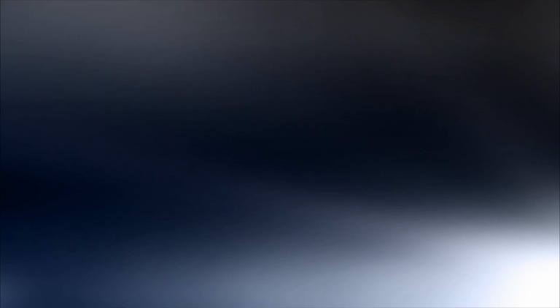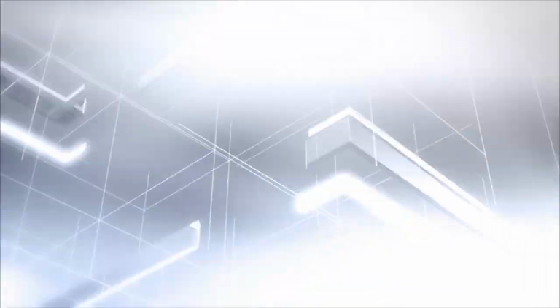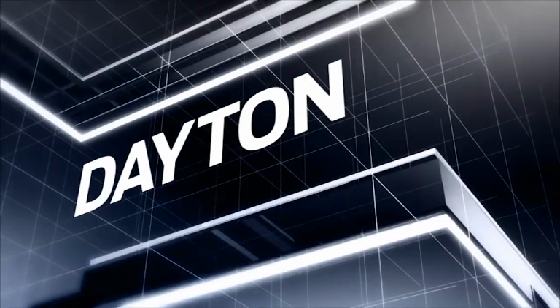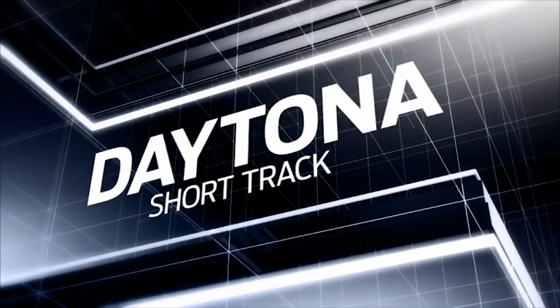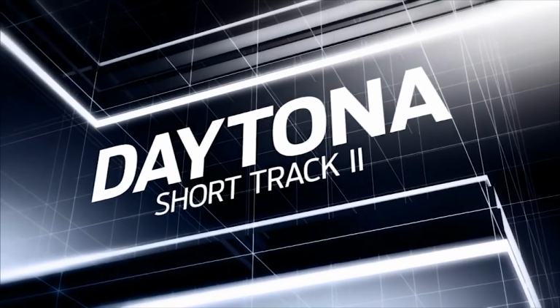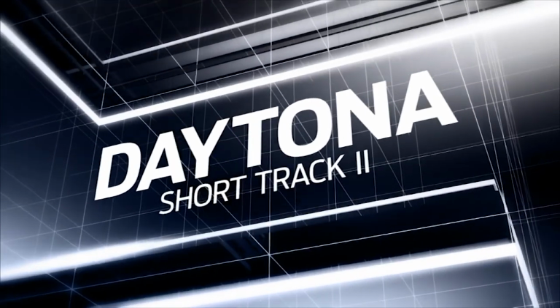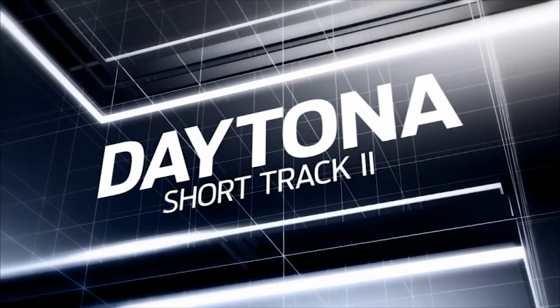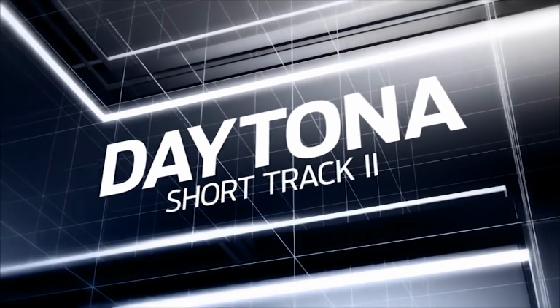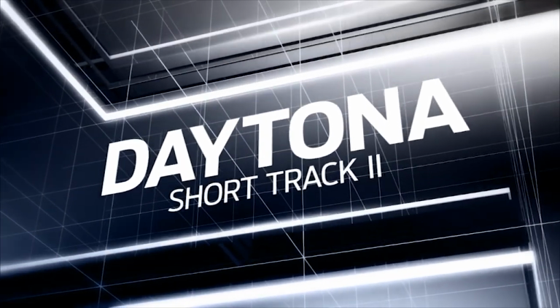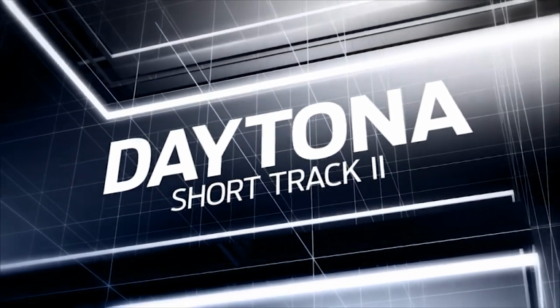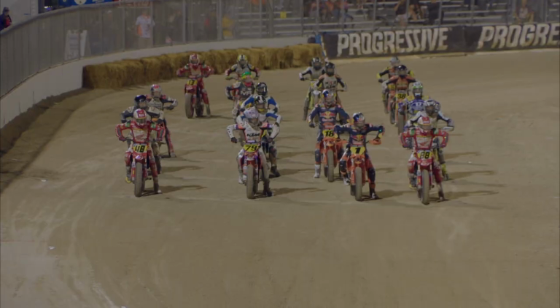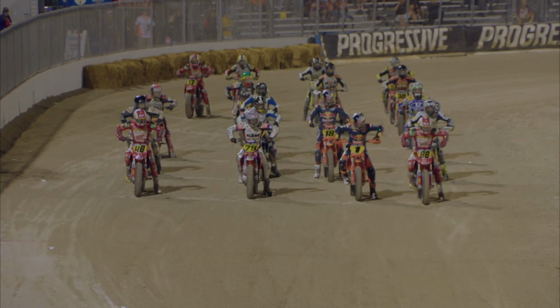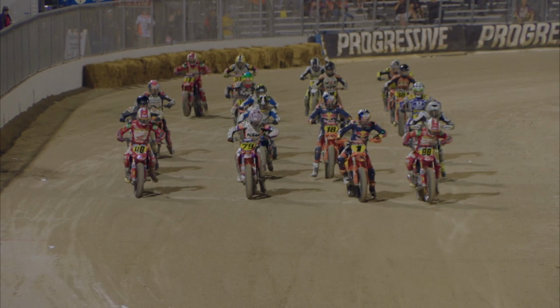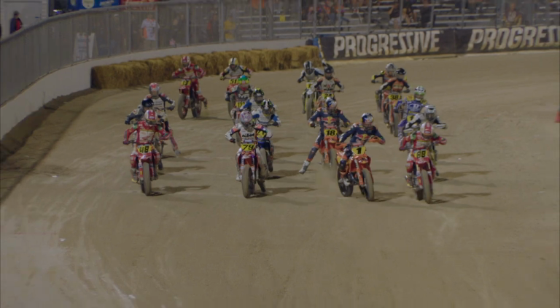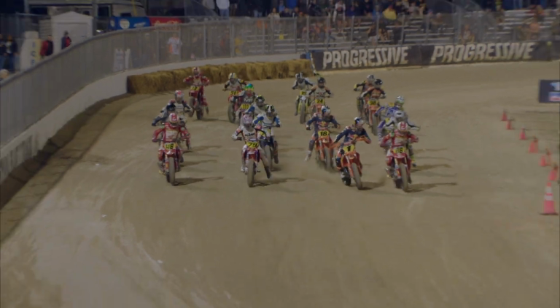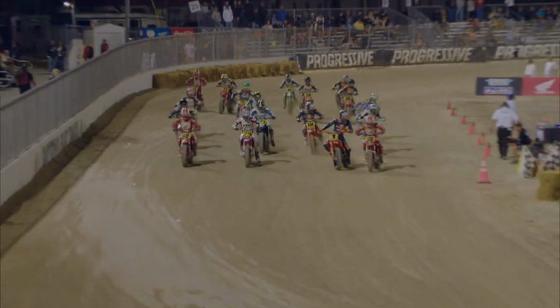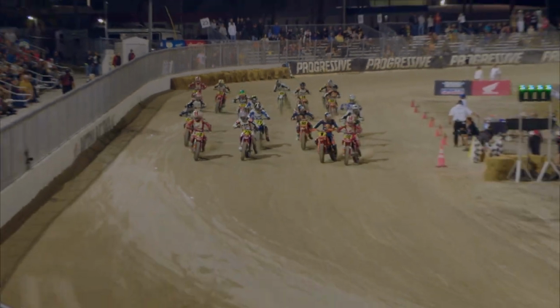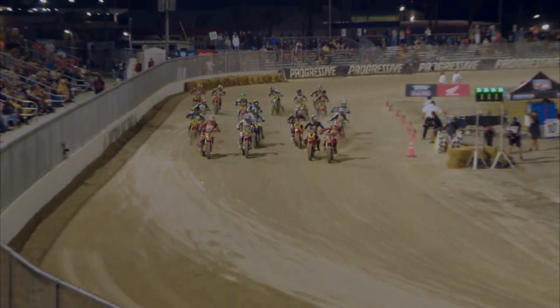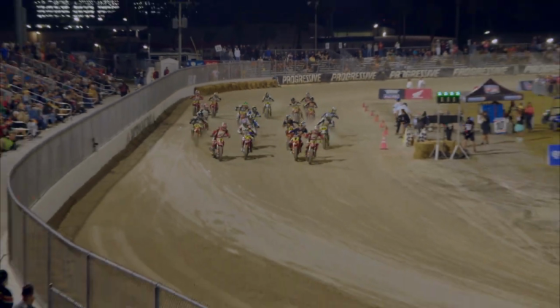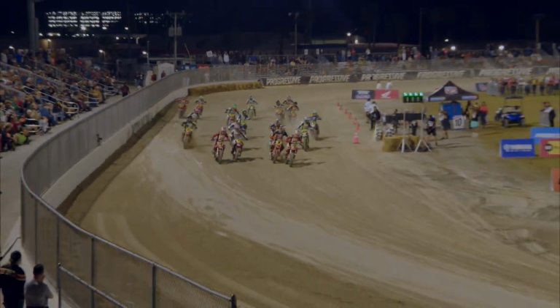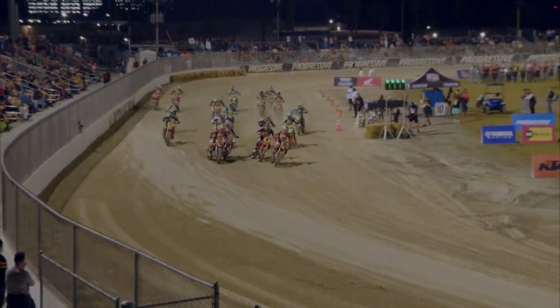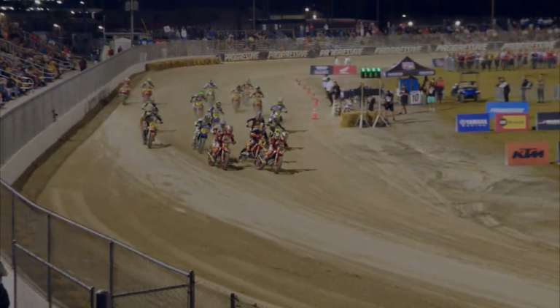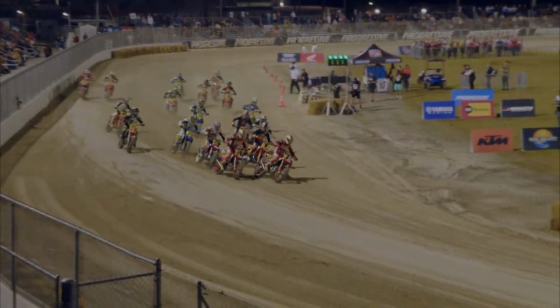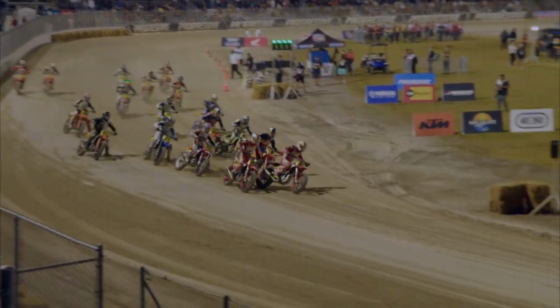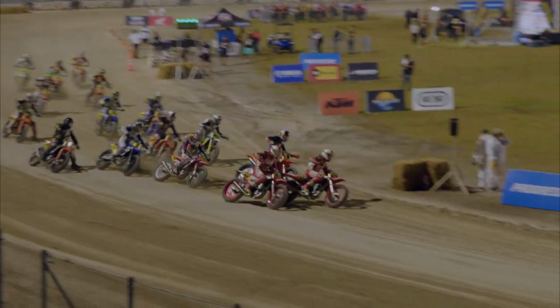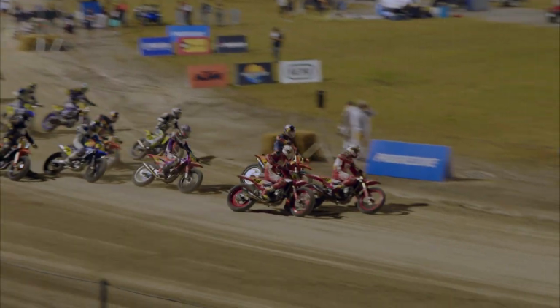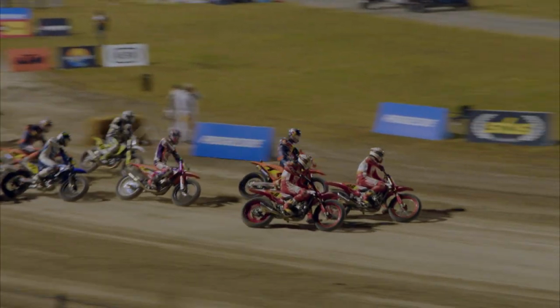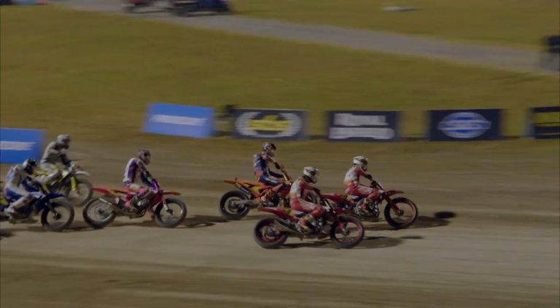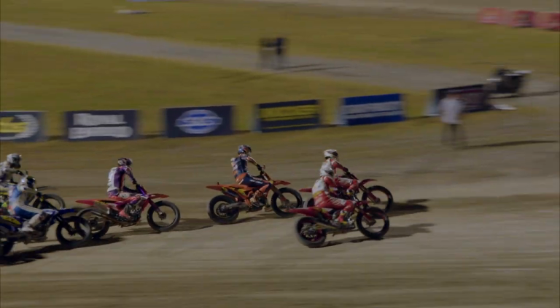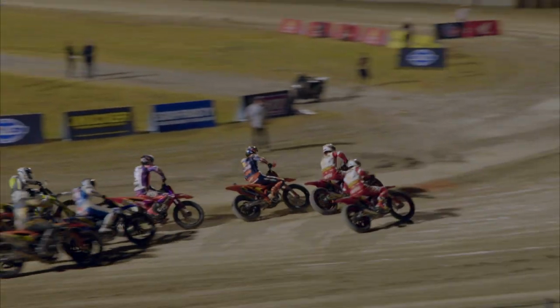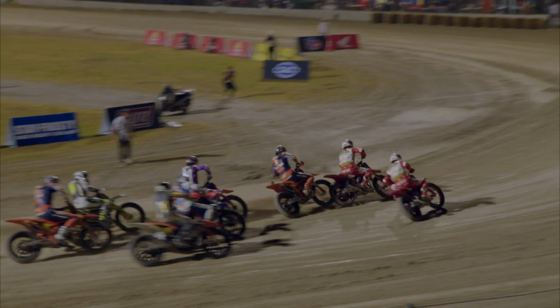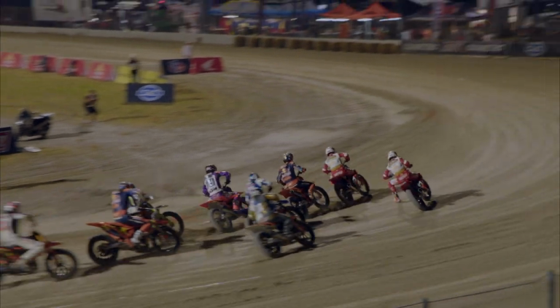Let's take a look at the highlights from Daytona short track number two. Here's the main of the AFT singles class. It was the pole sitter Chase Satoff grabbing the hole shot, with Cody Kopp right there in tow.